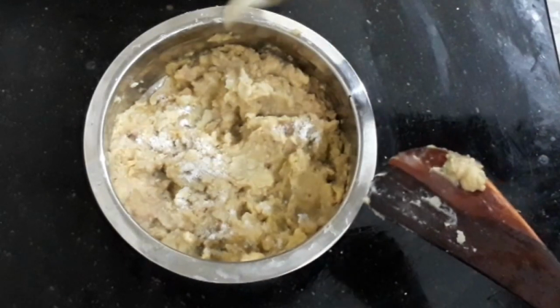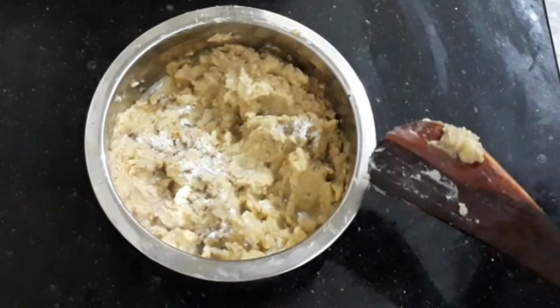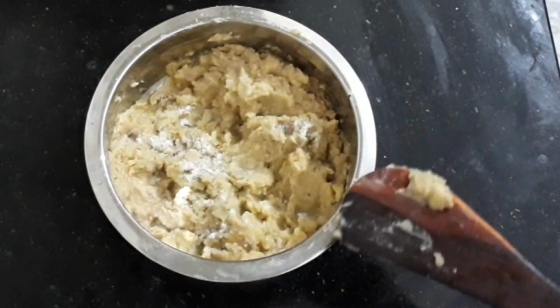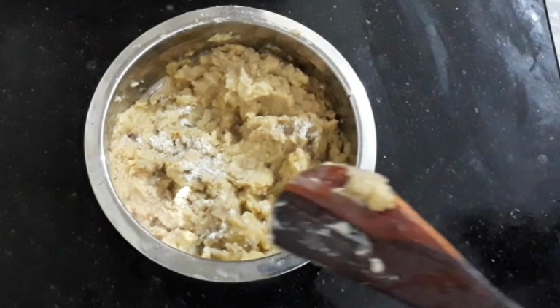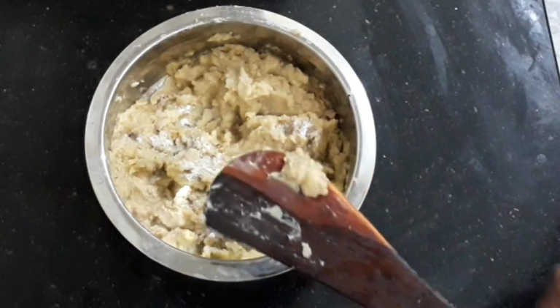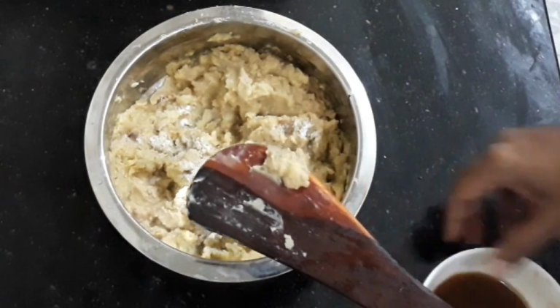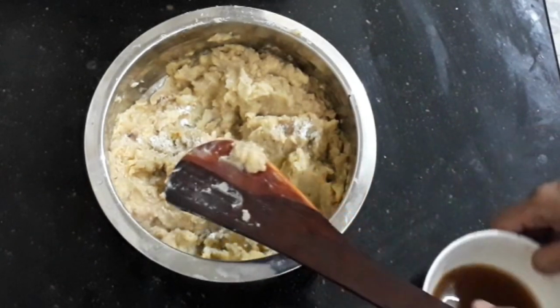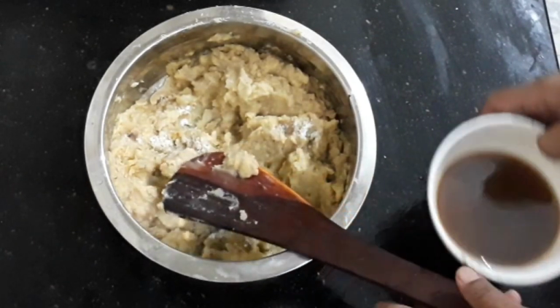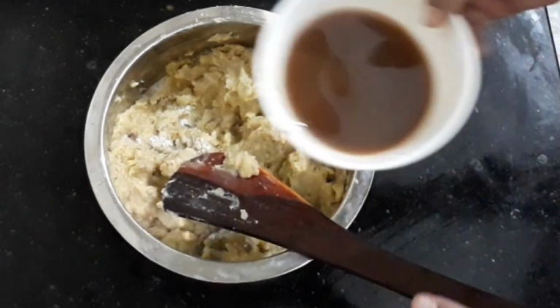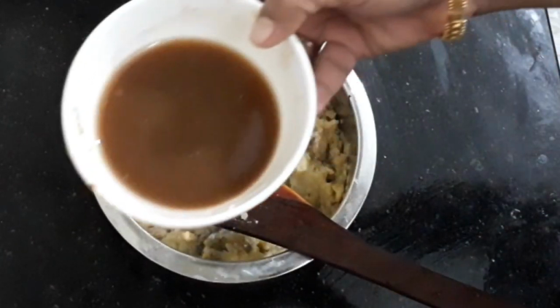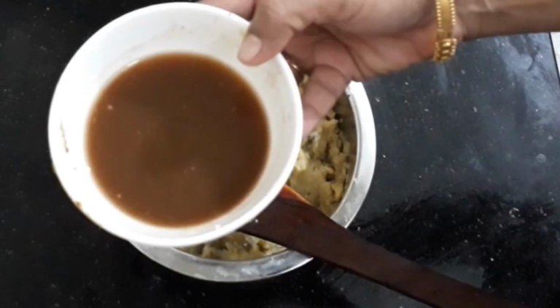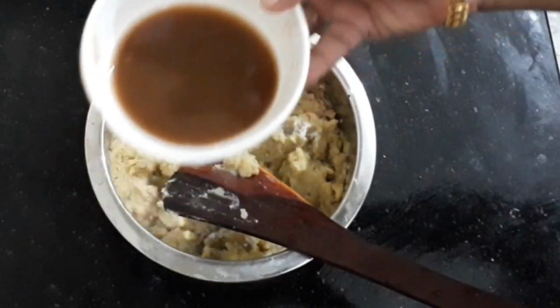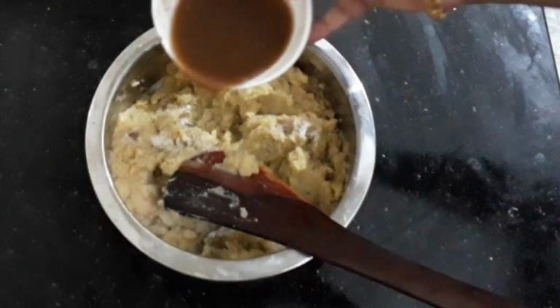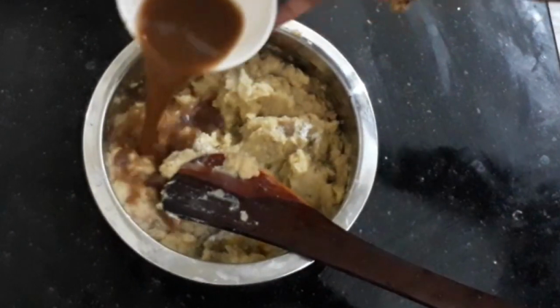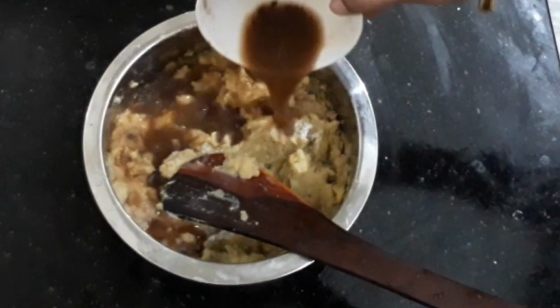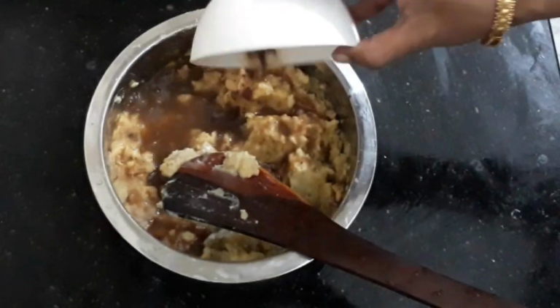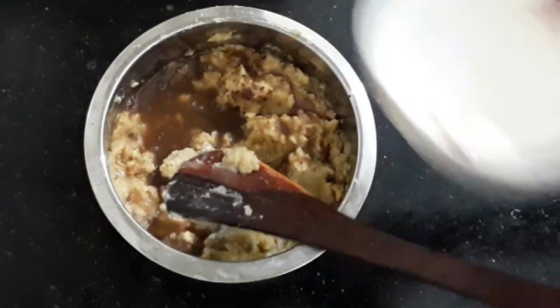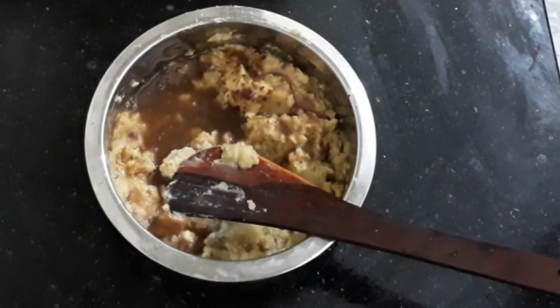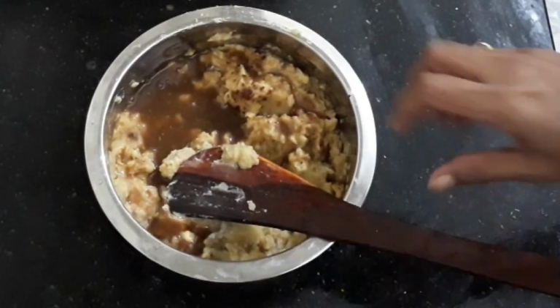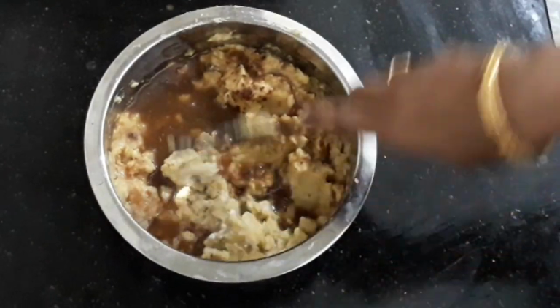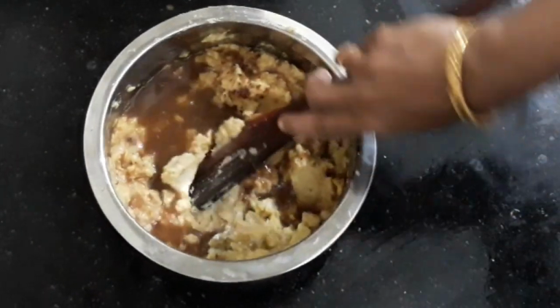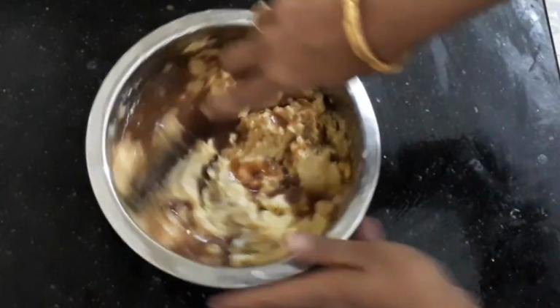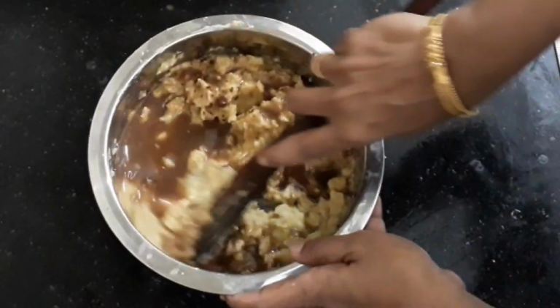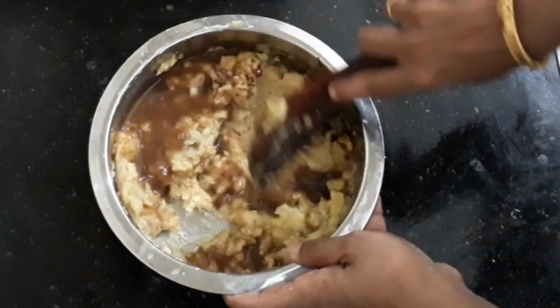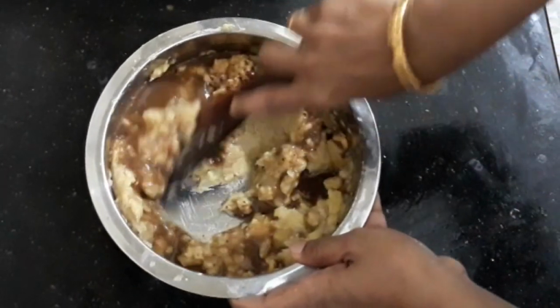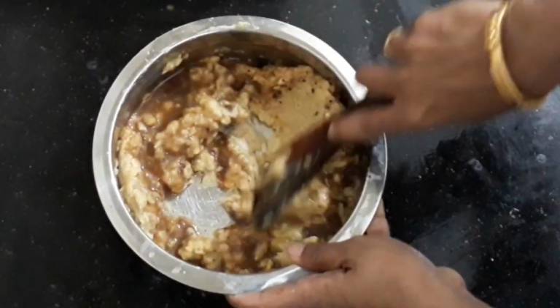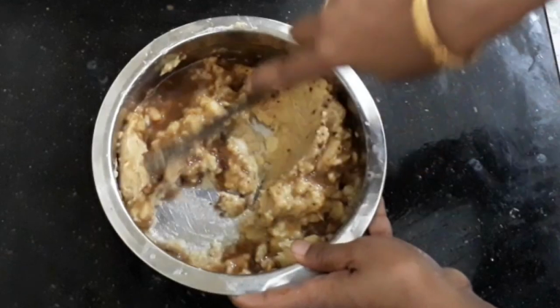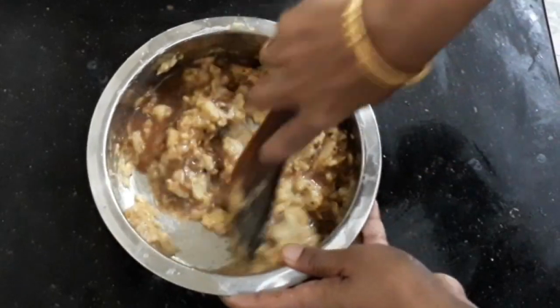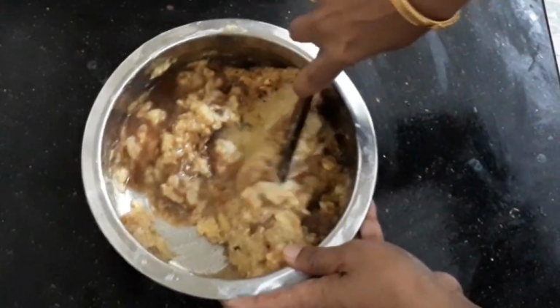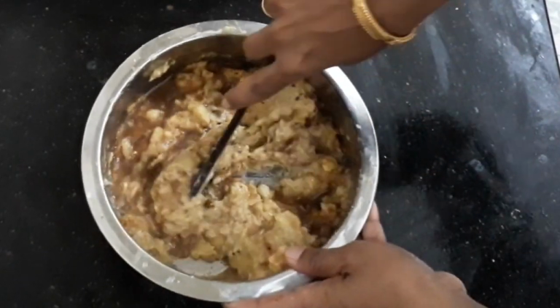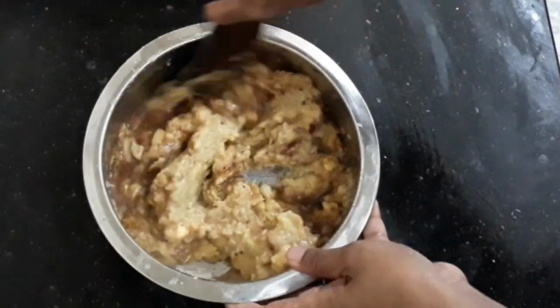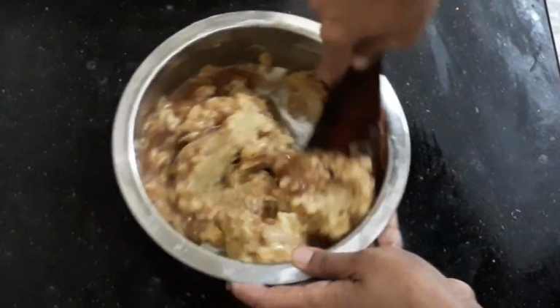Use masa and mix. Add the paste and mix it well. Add a noodle paste and mix it well.